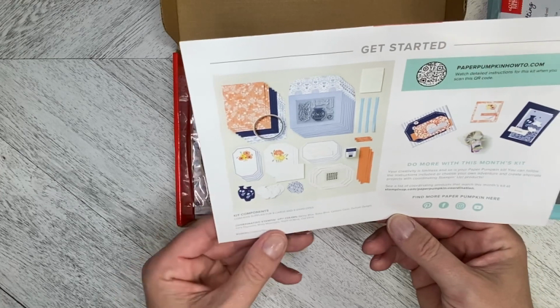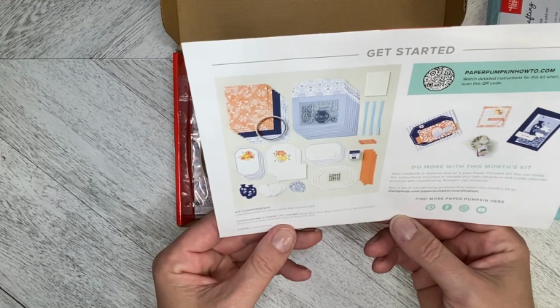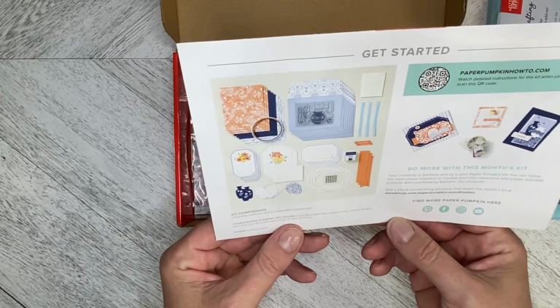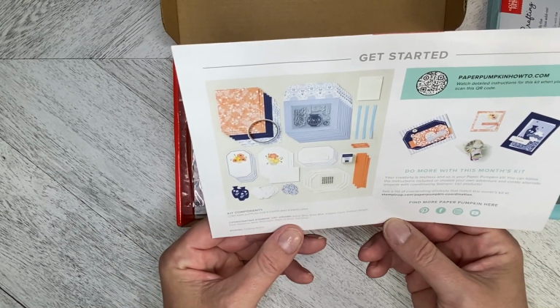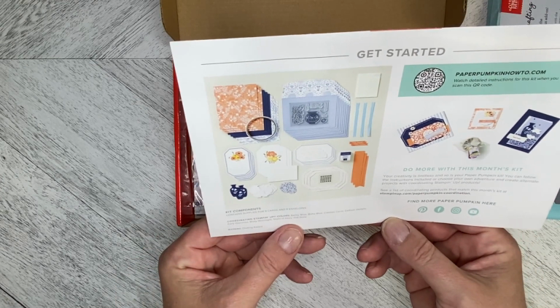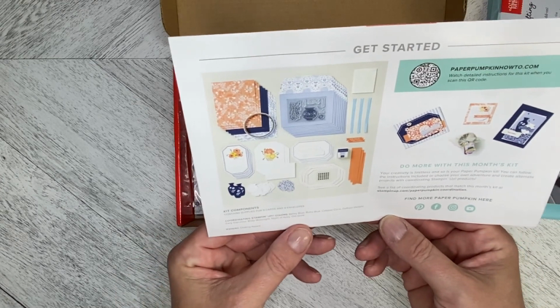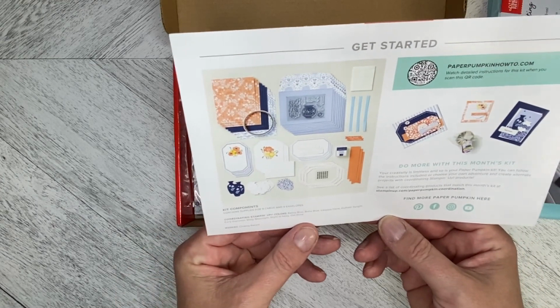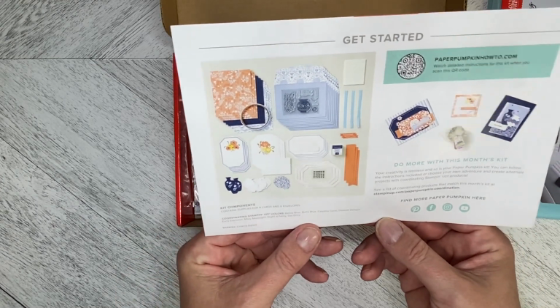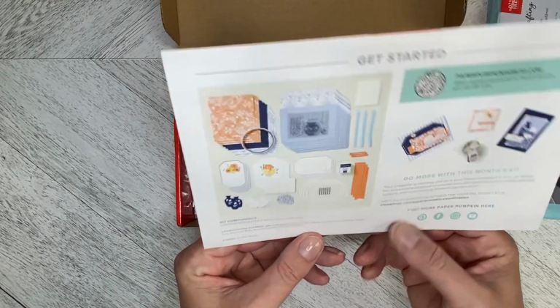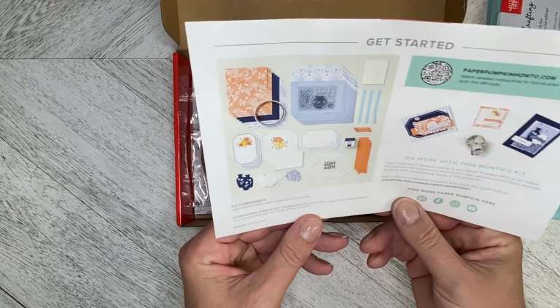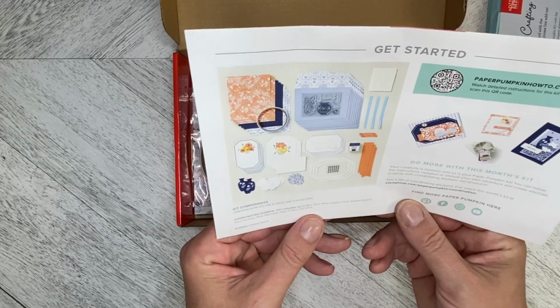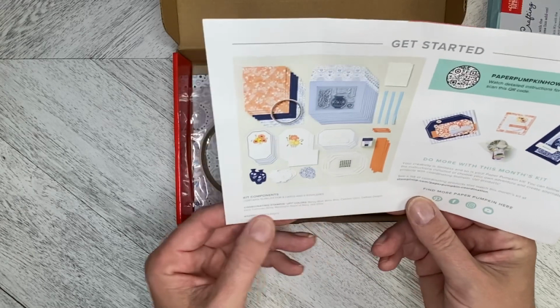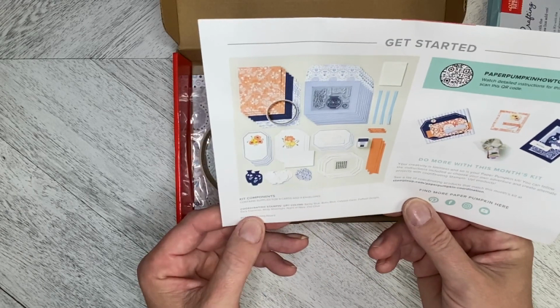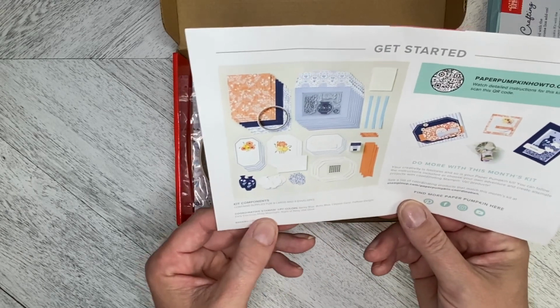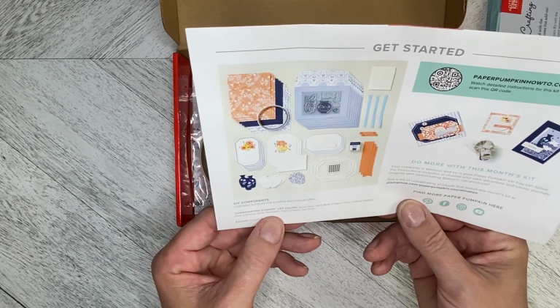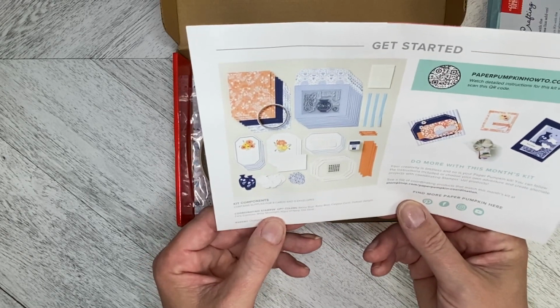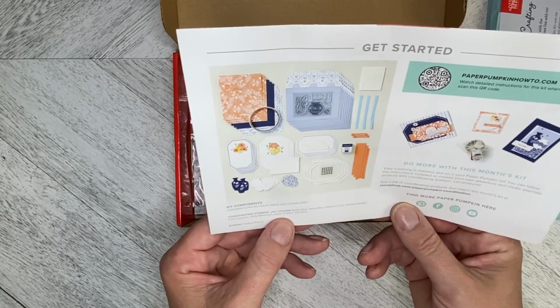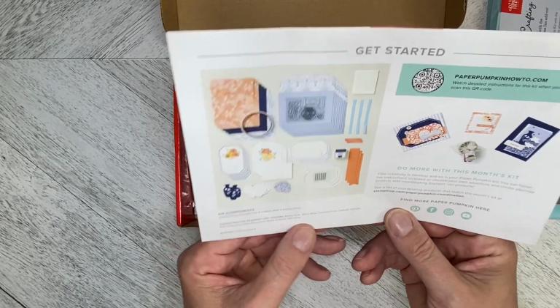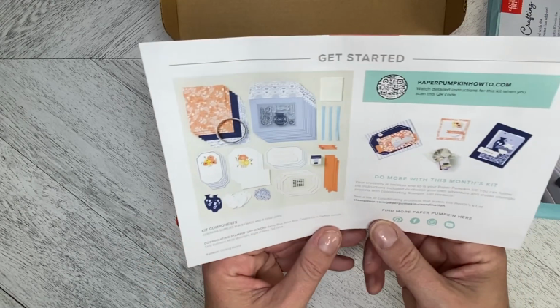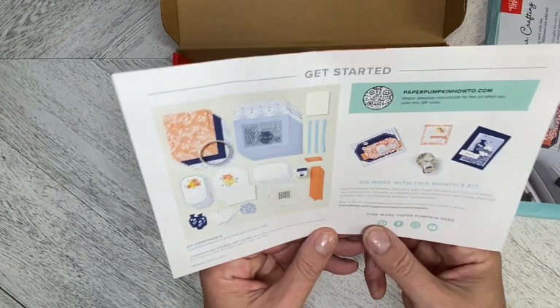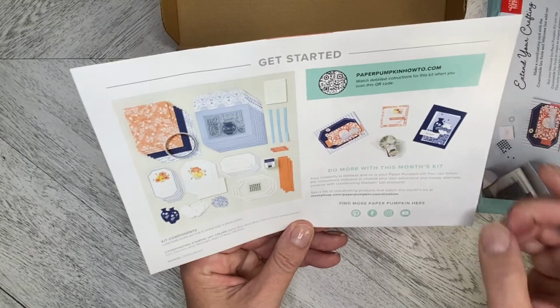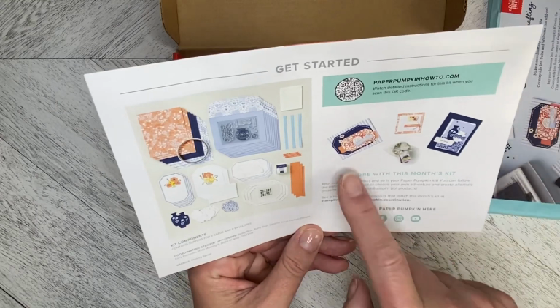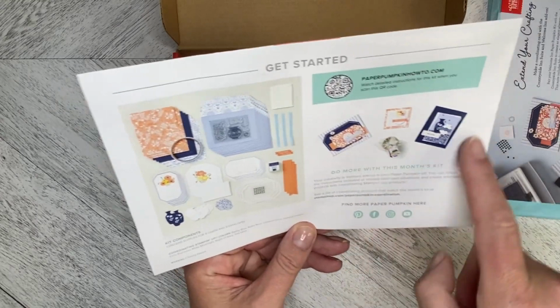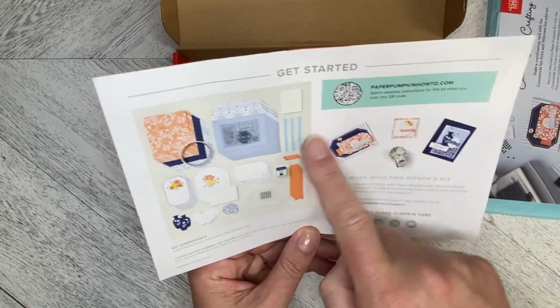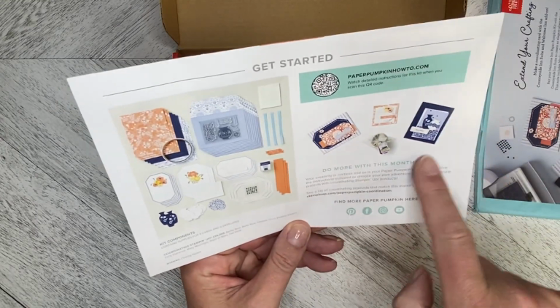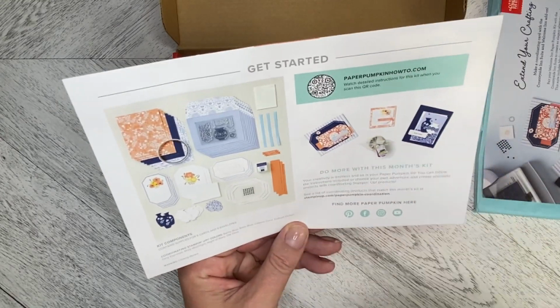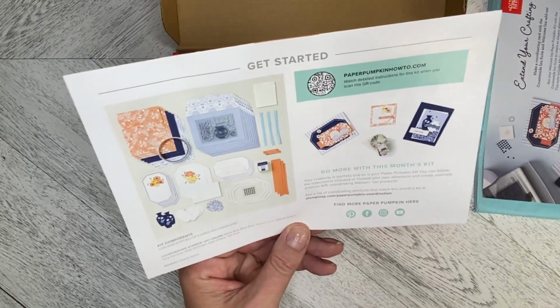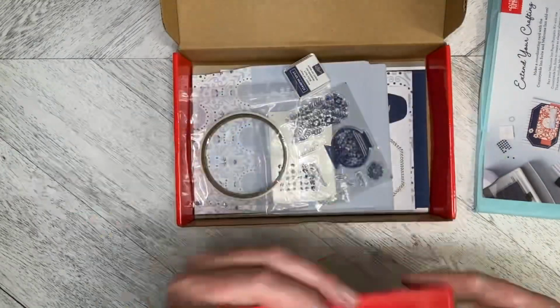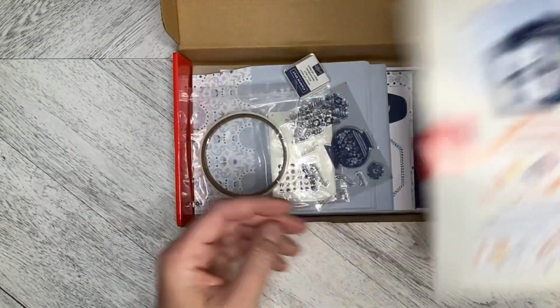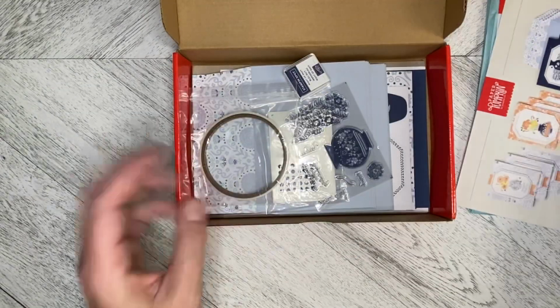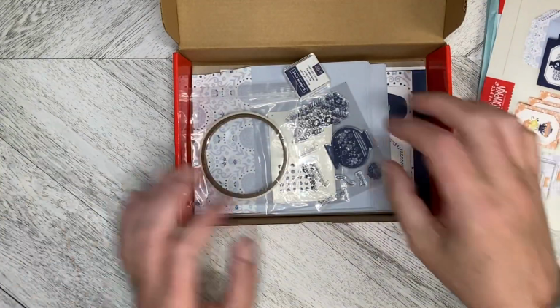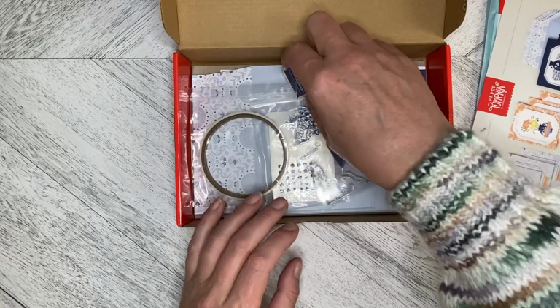The coordinating Stampin' Up! colors are Balmy Blue, Boho Blue, Calypso Coral, Daffodil Delight, Early Espresso, Misty Moonlight, Night of Navy, and Old Olive. And then there are some alternate ideas here. So let's get to the kit.